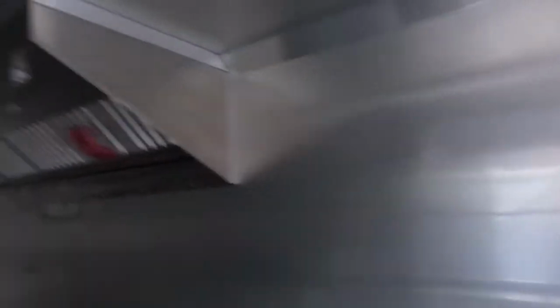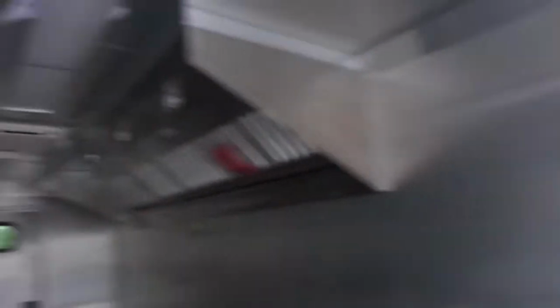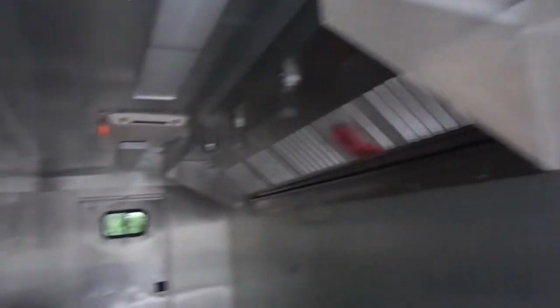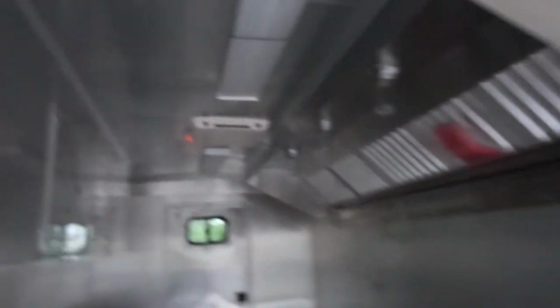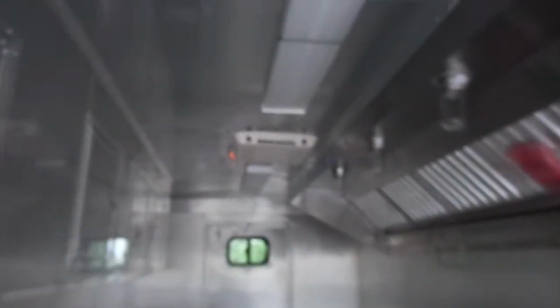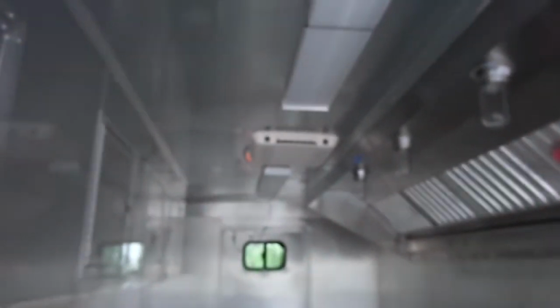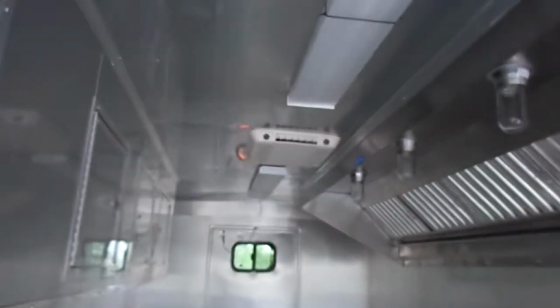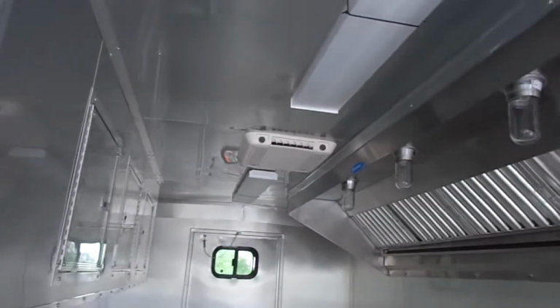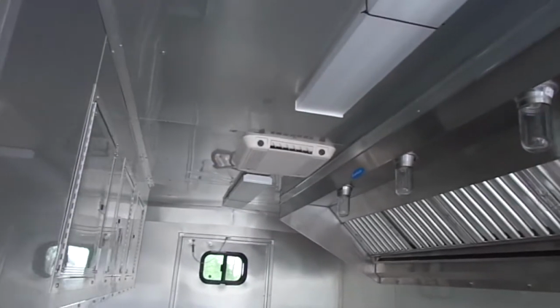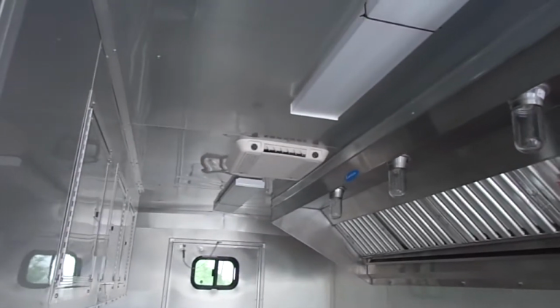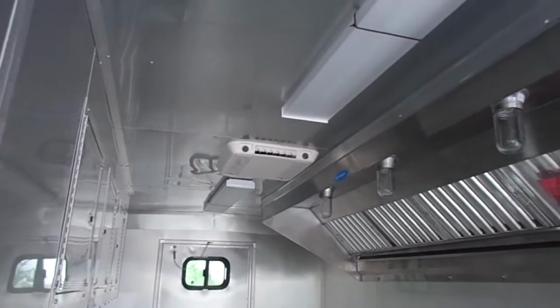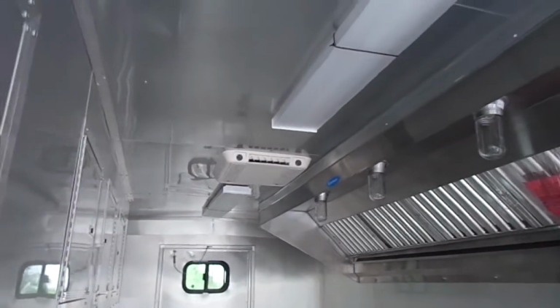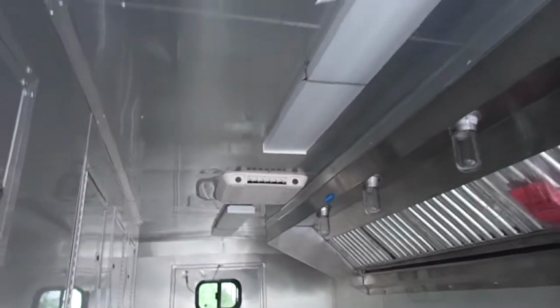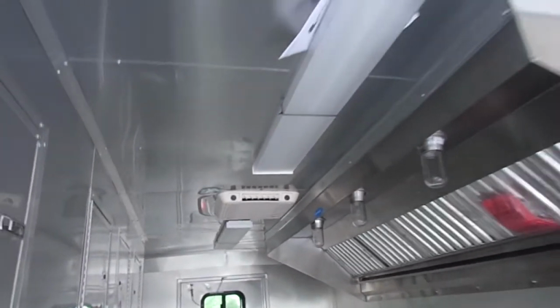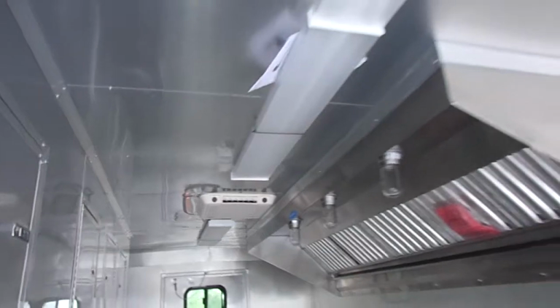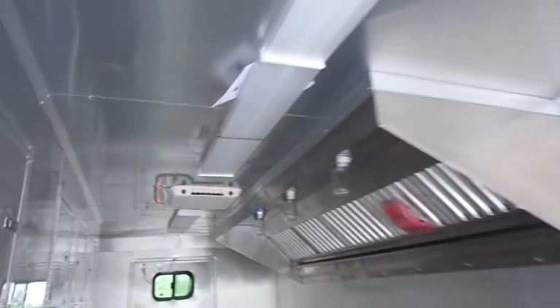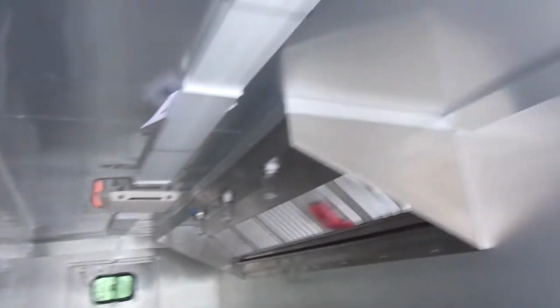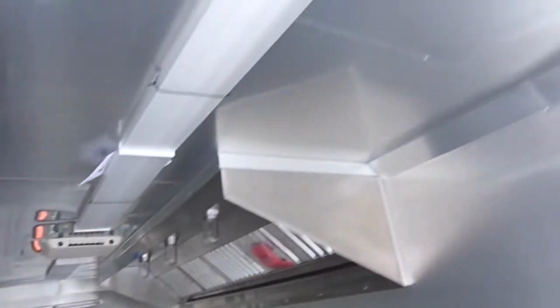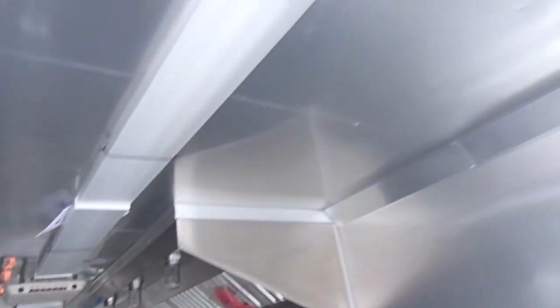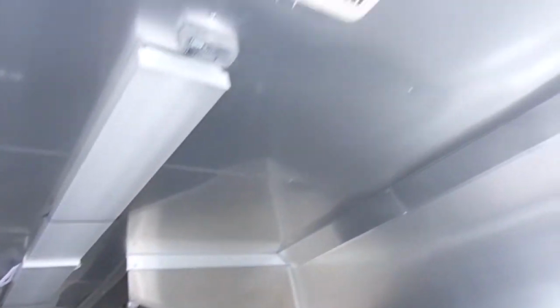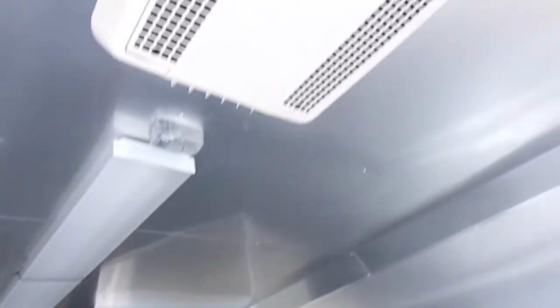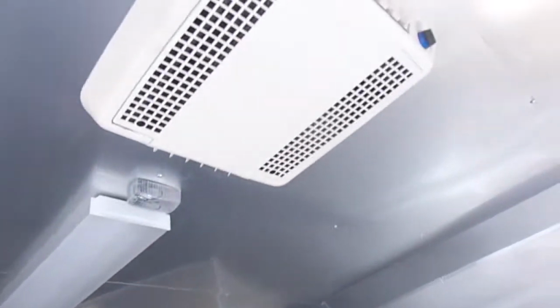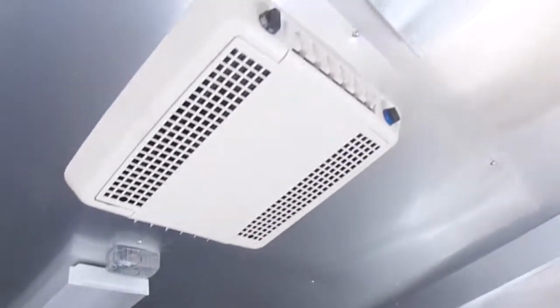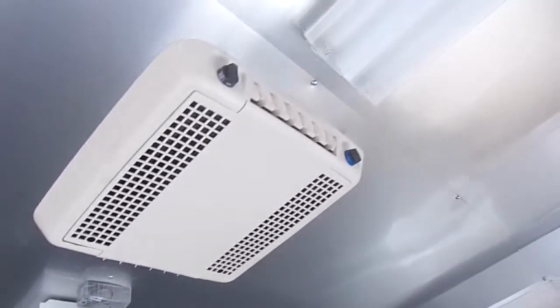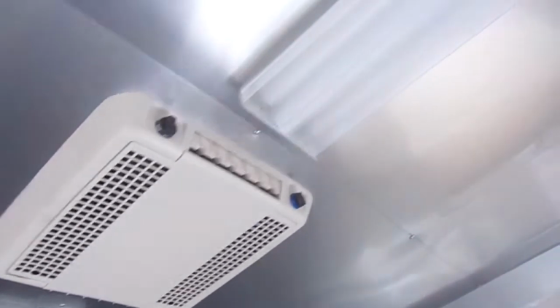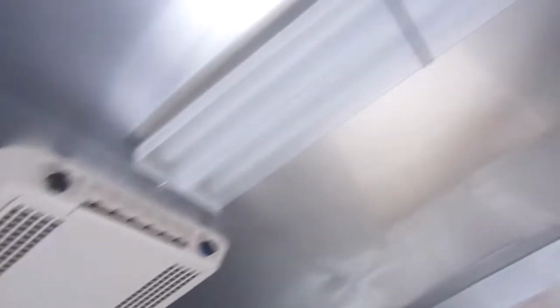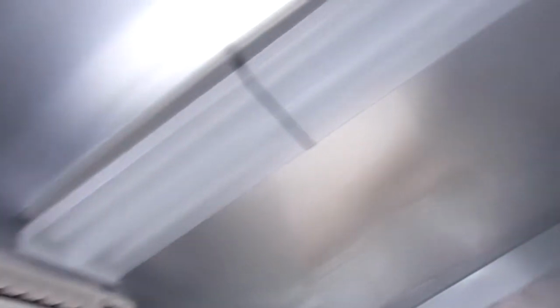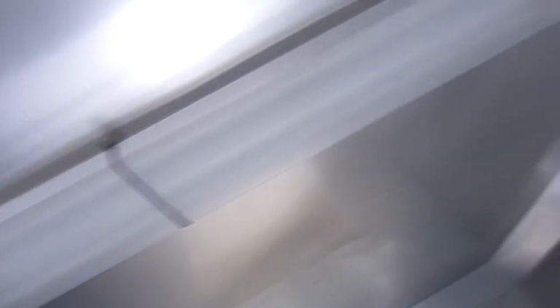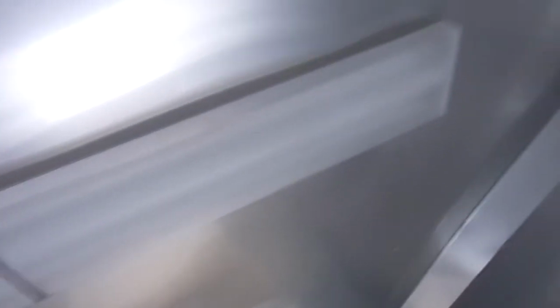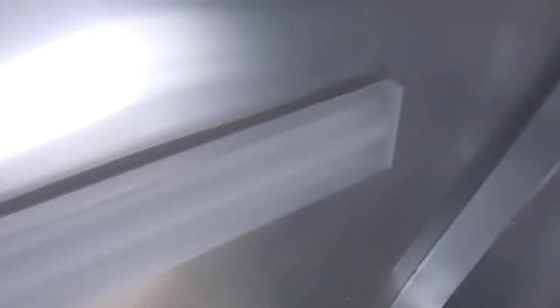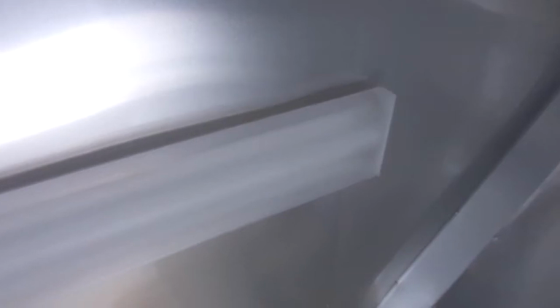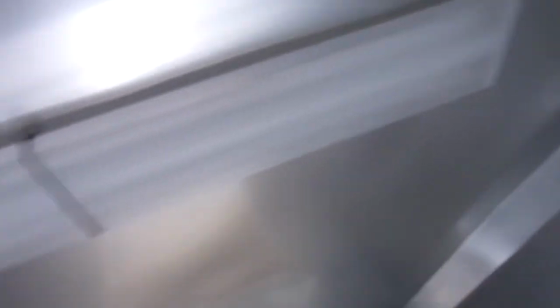This trailer has two Coleman 13,500 BTU AC units with heat strips, and 4 foot fluorescent lights.